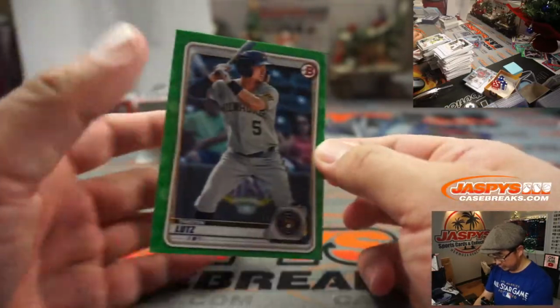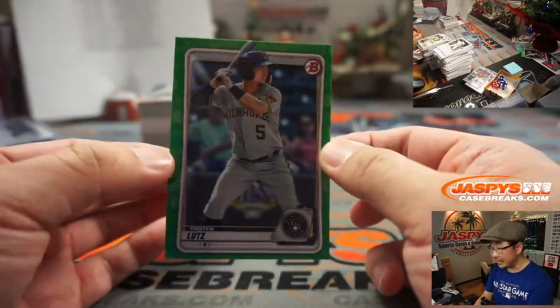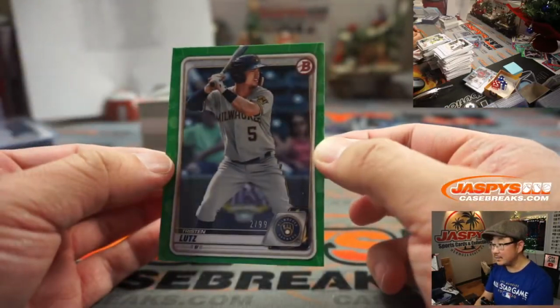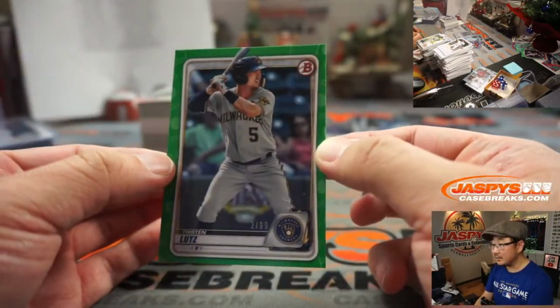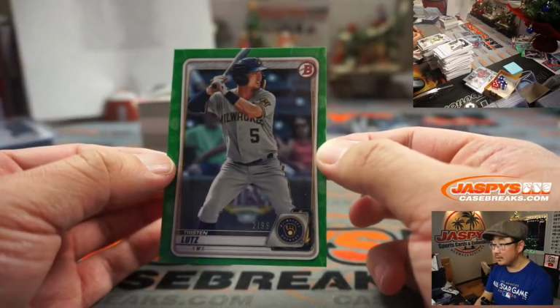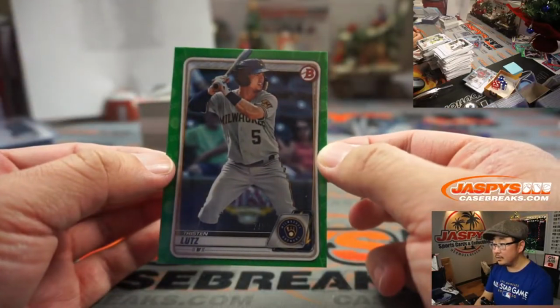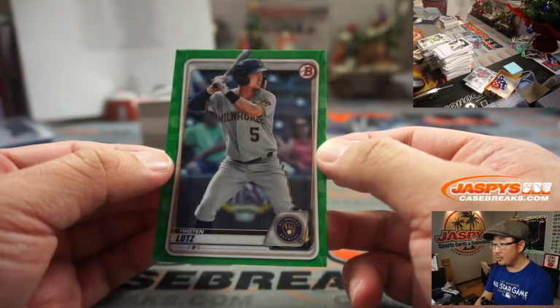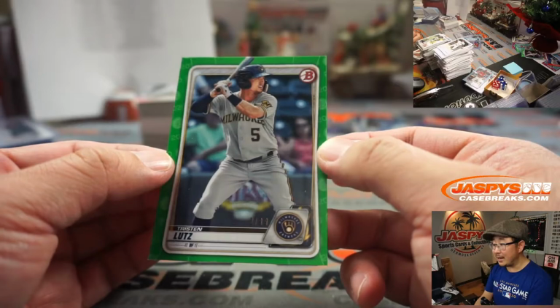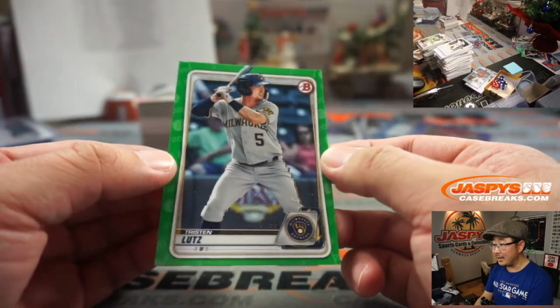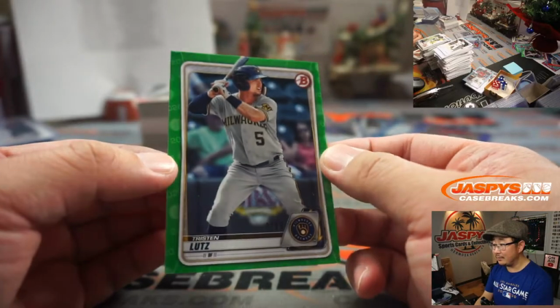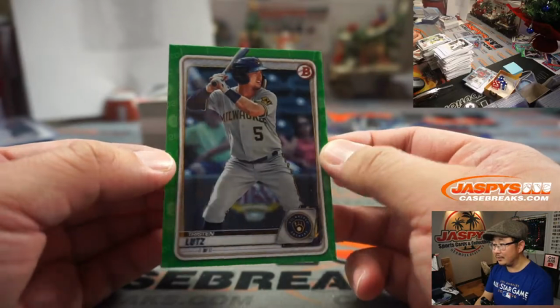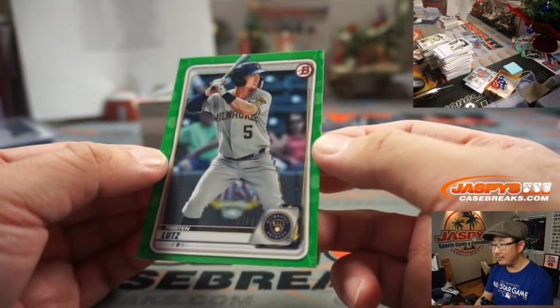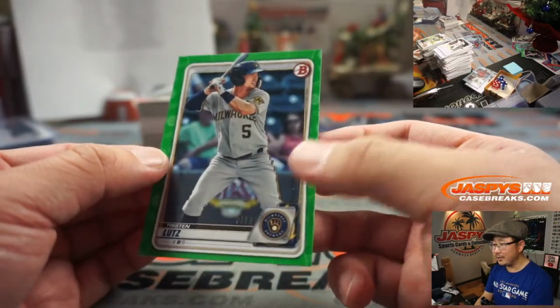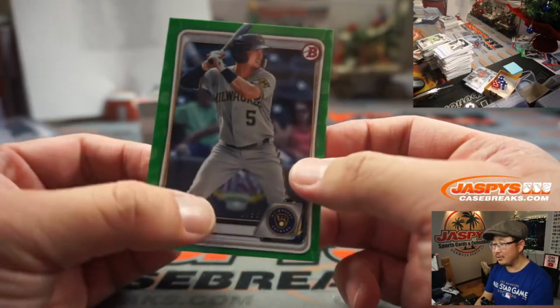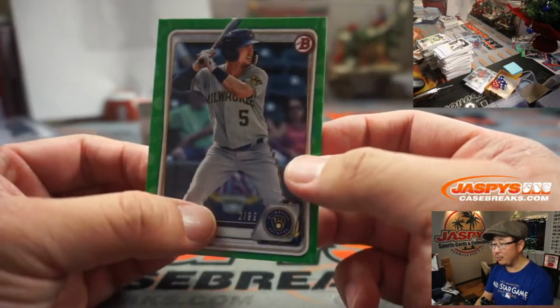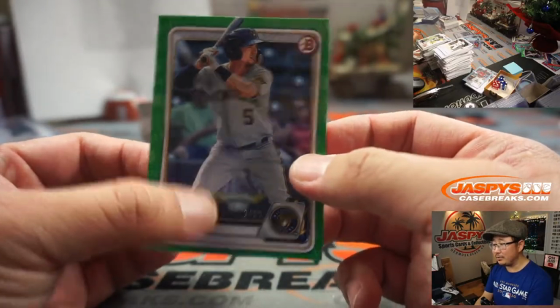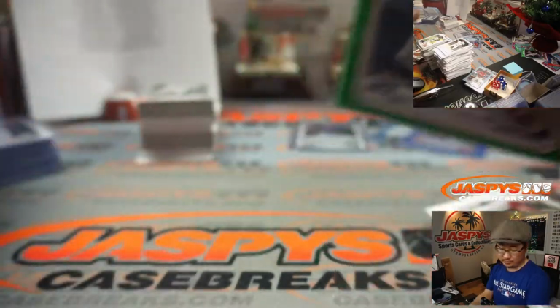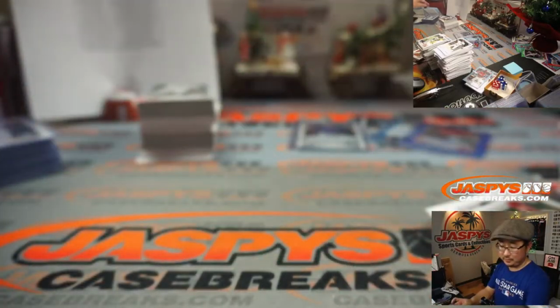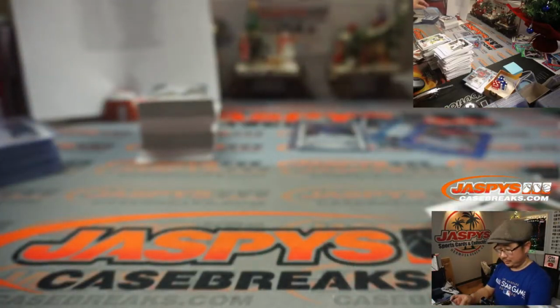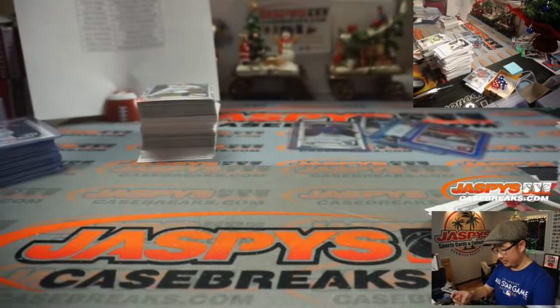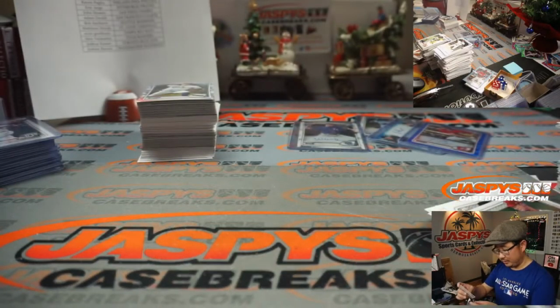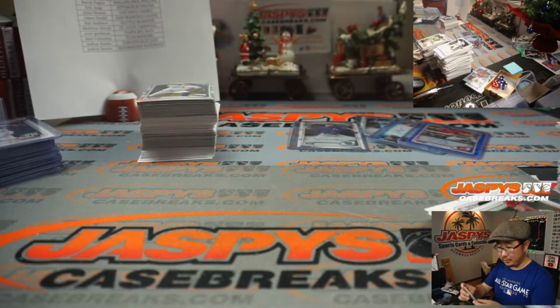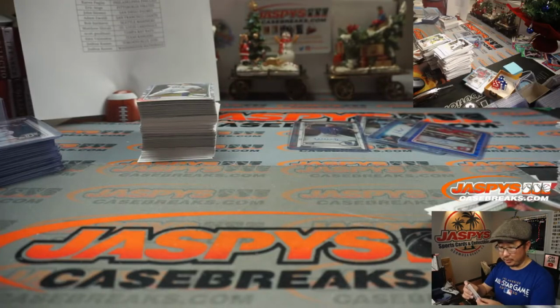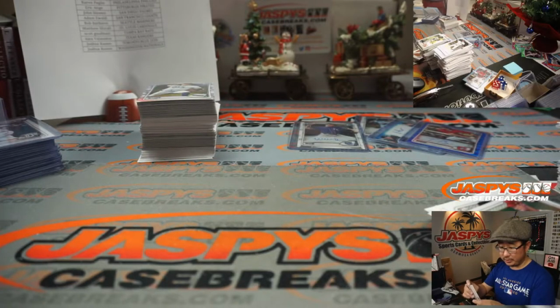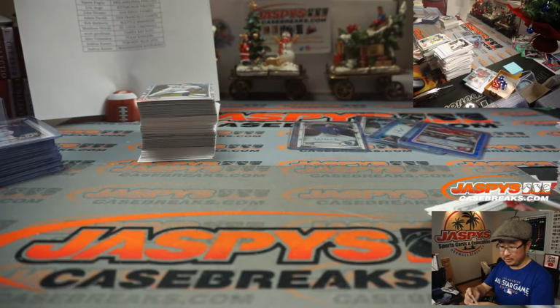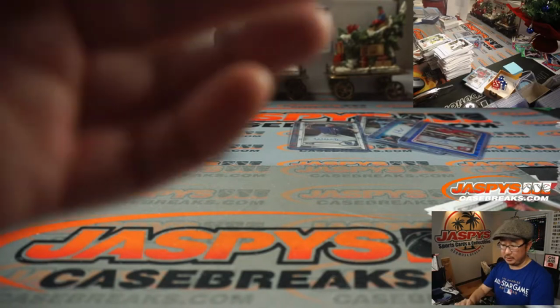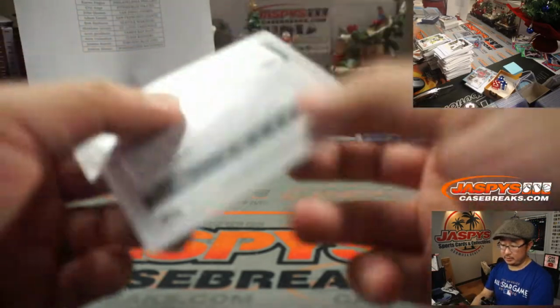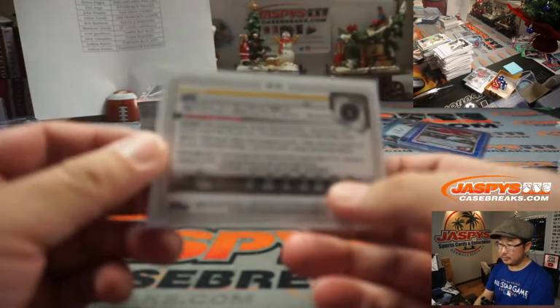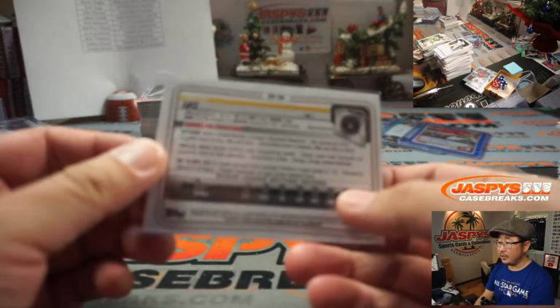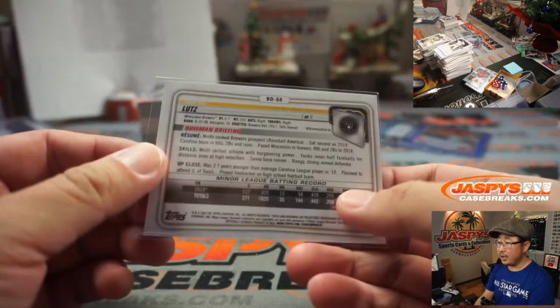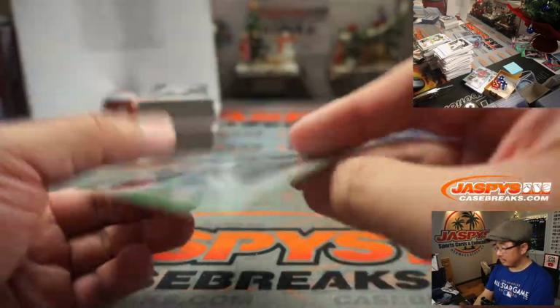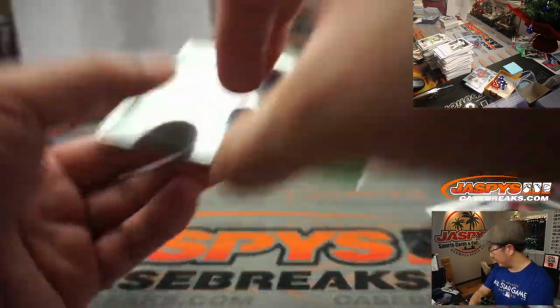Tristan Lutz, two out of 99. Don't they usually have a zero before the two? Brewers — John with that green paper.